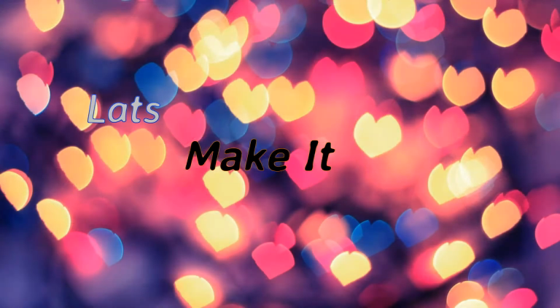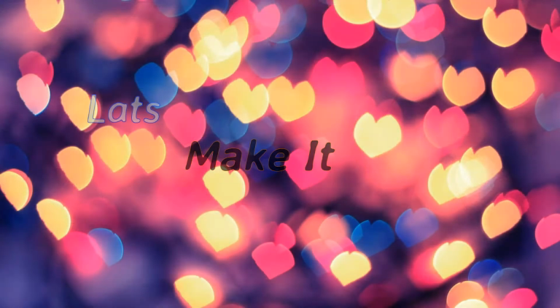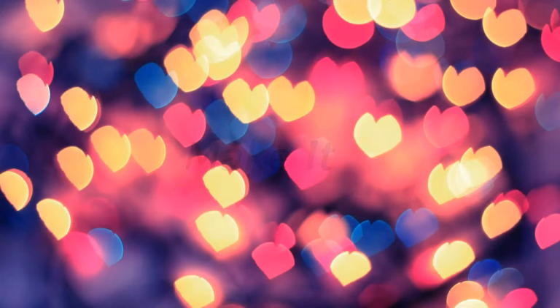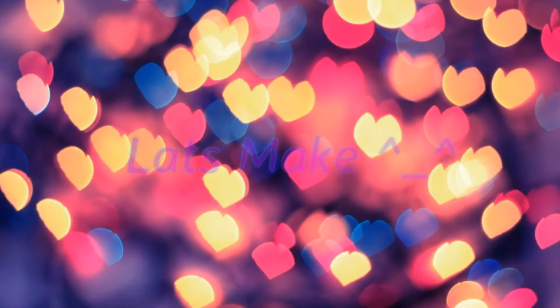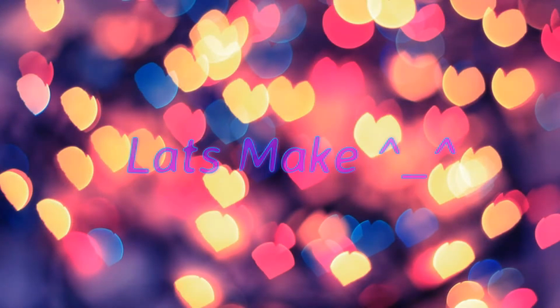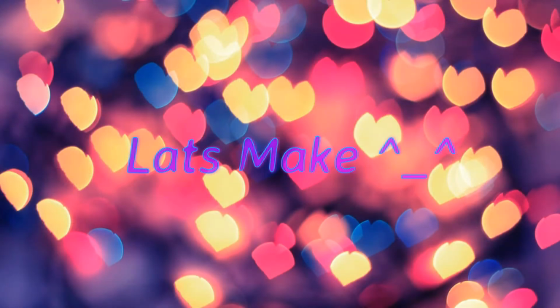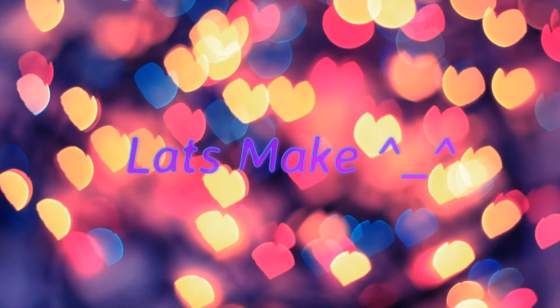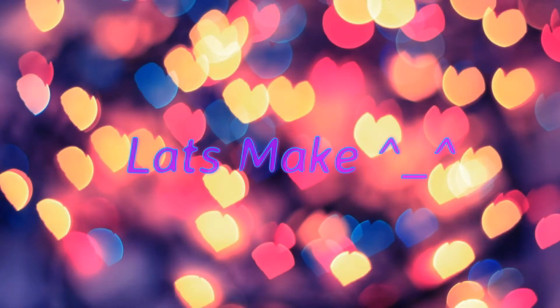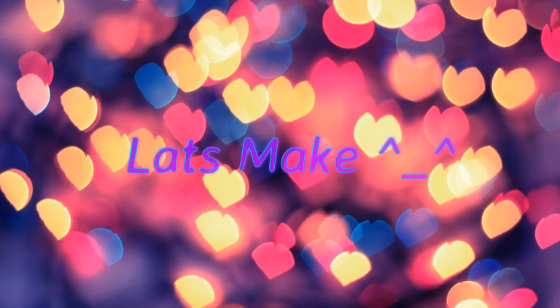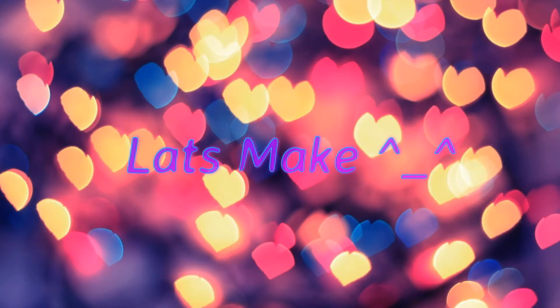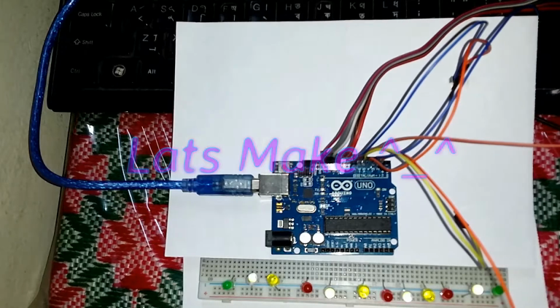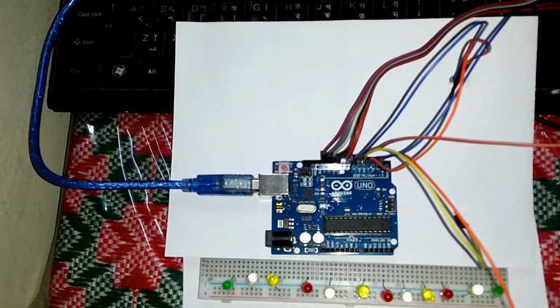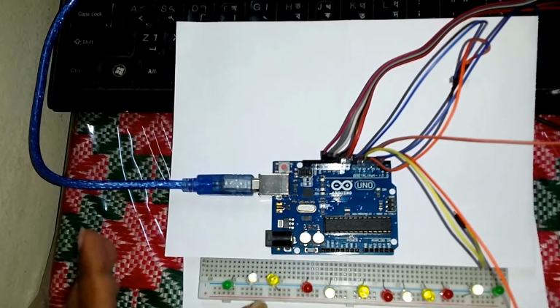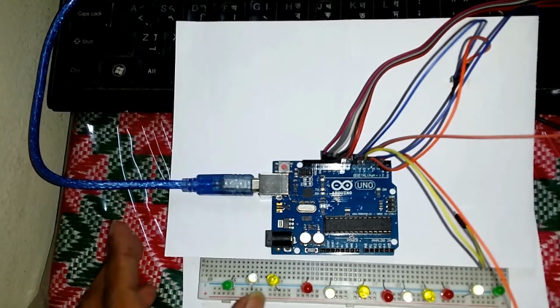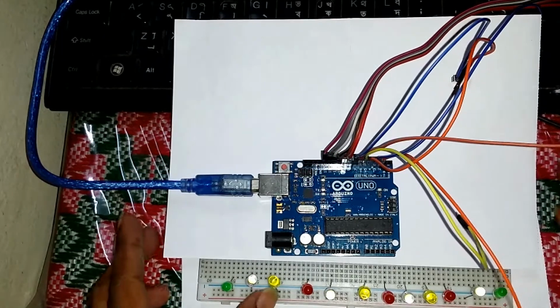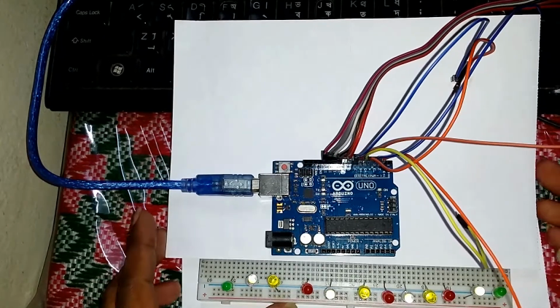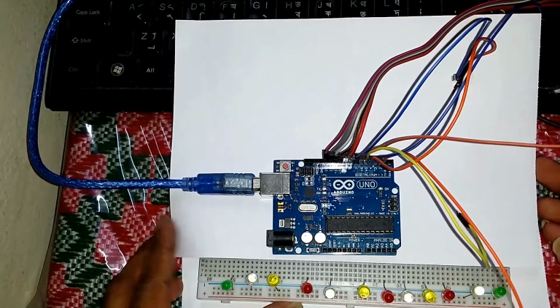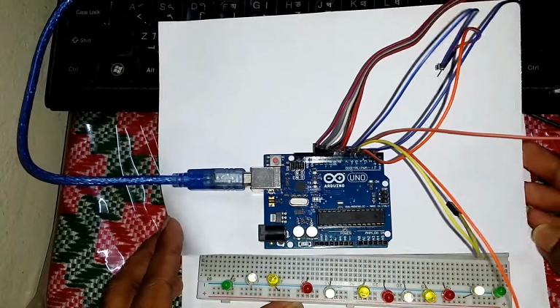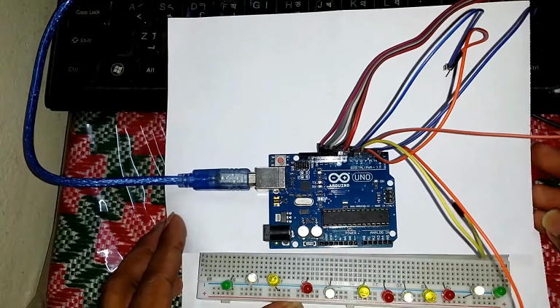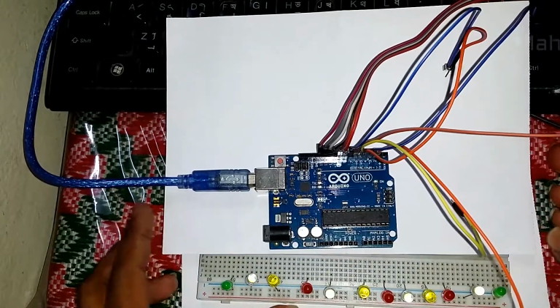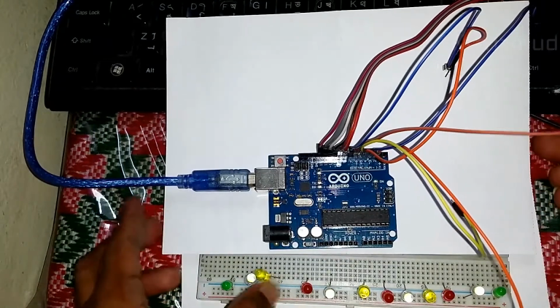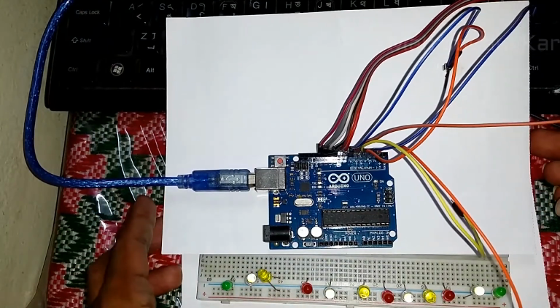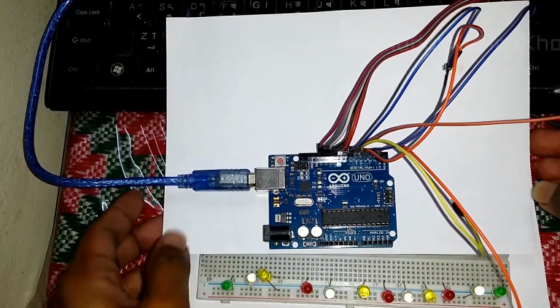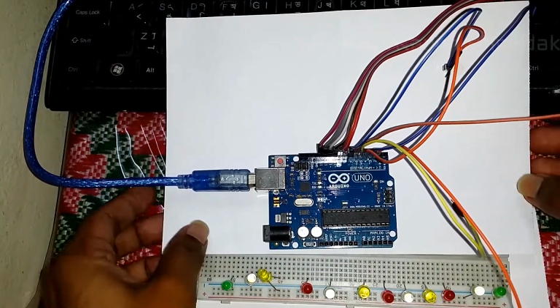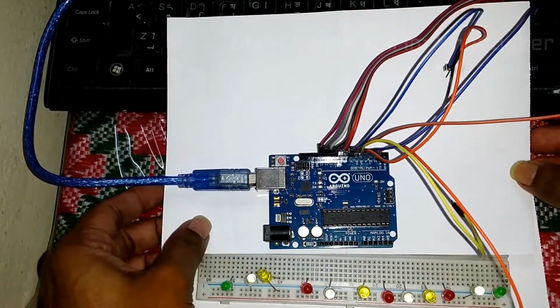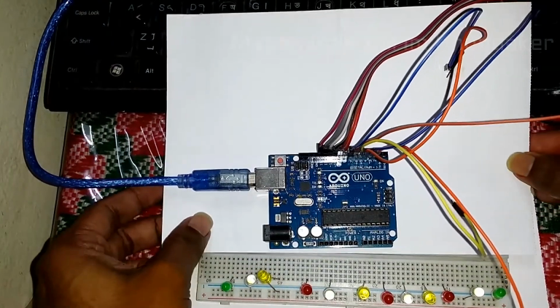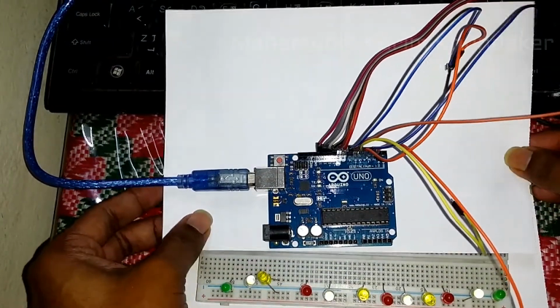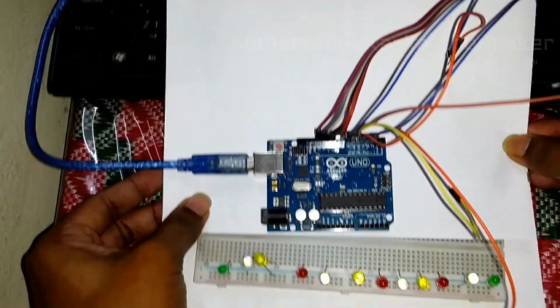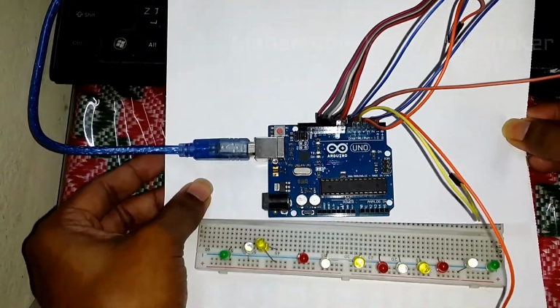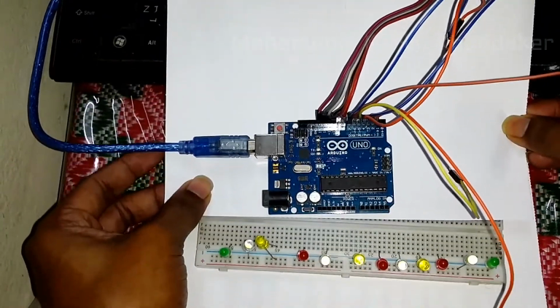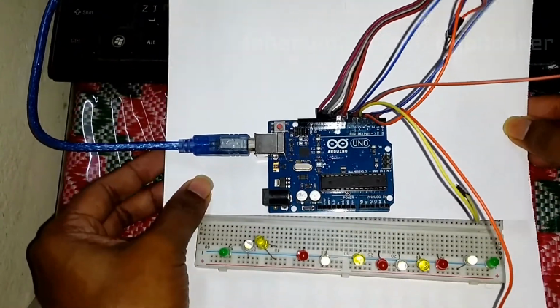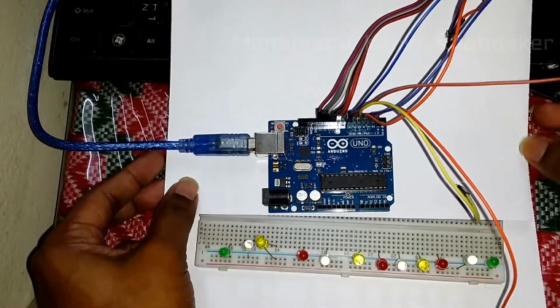Let's make it. Here I used 12 LED lights and an Arduino Uno.